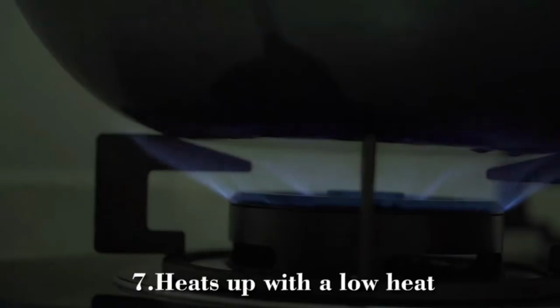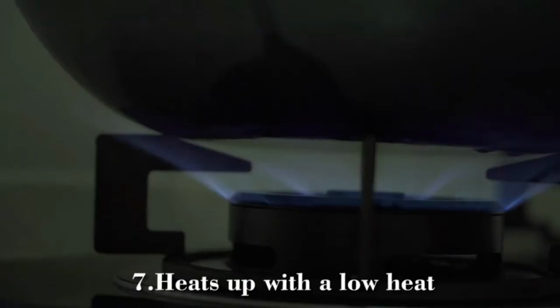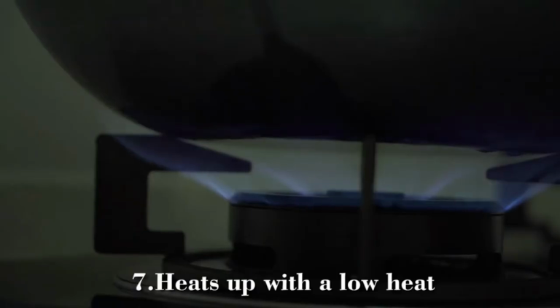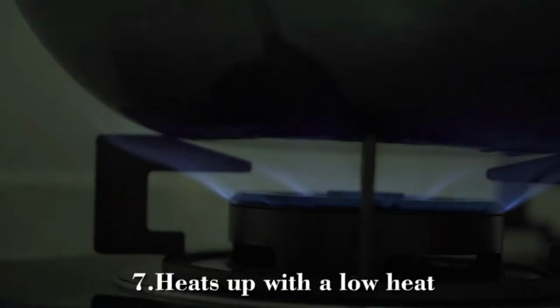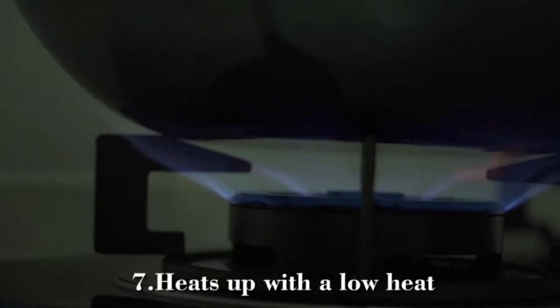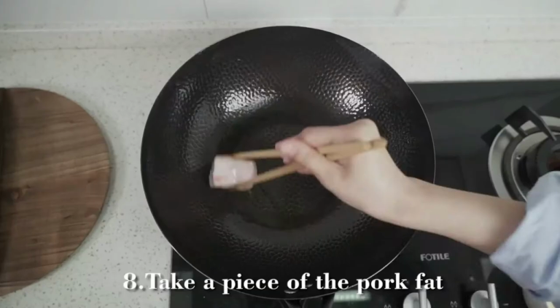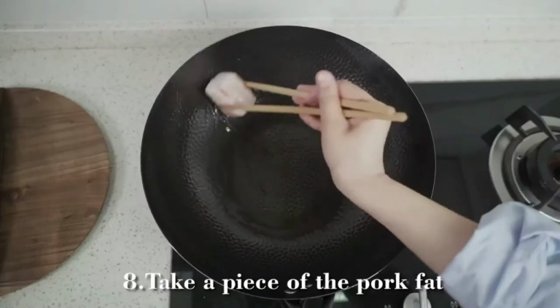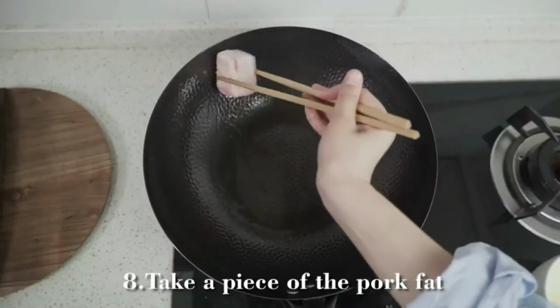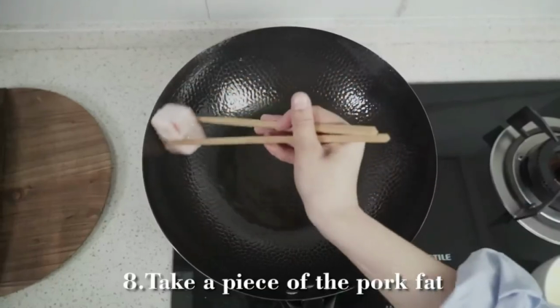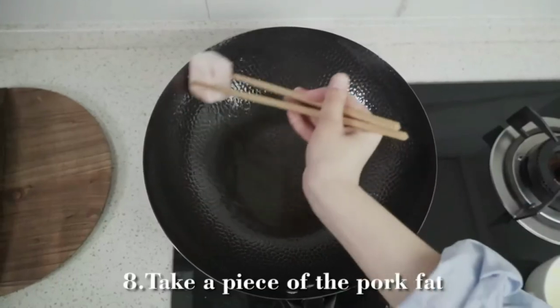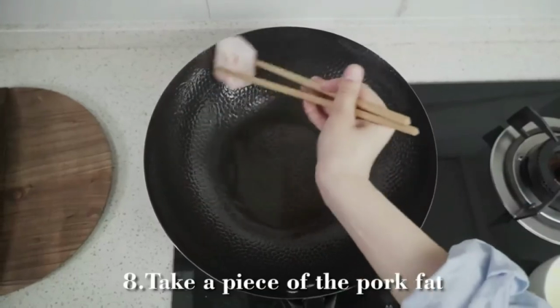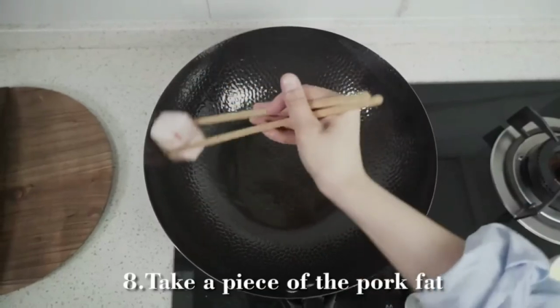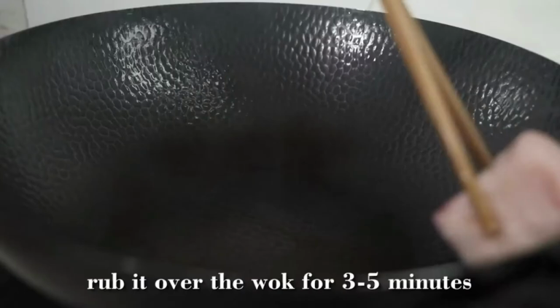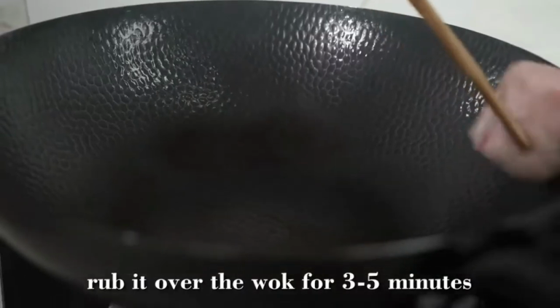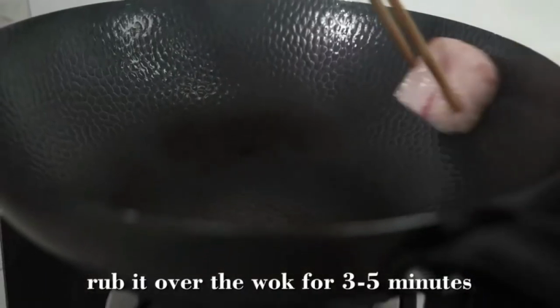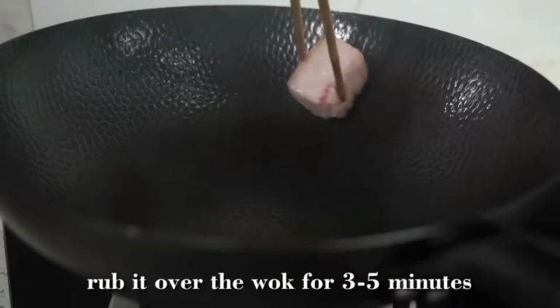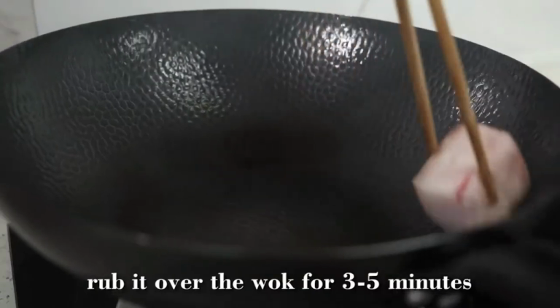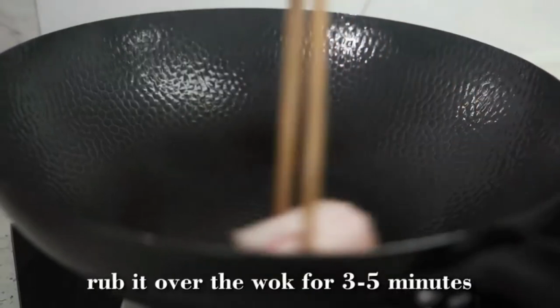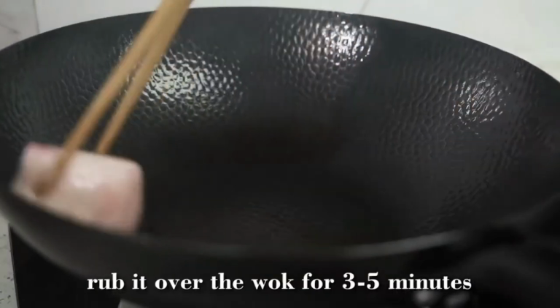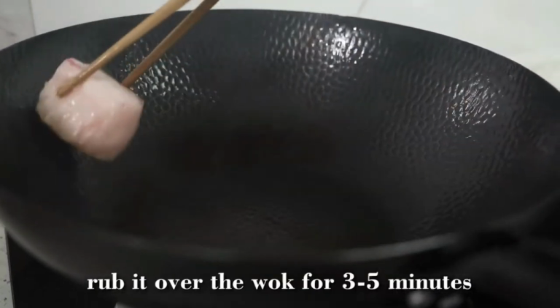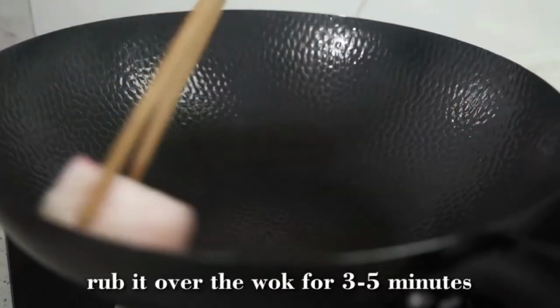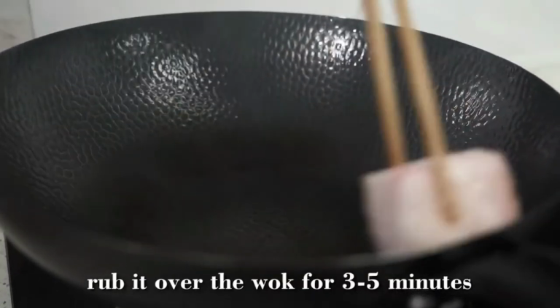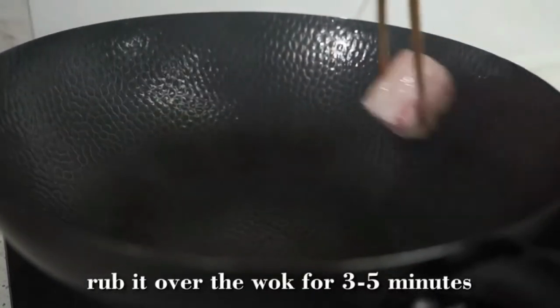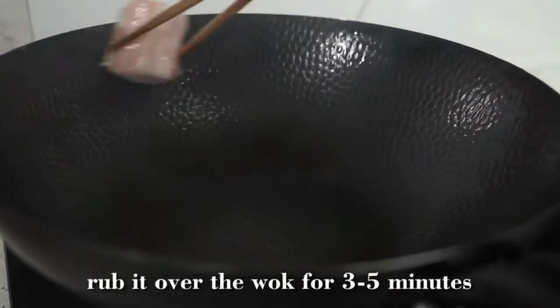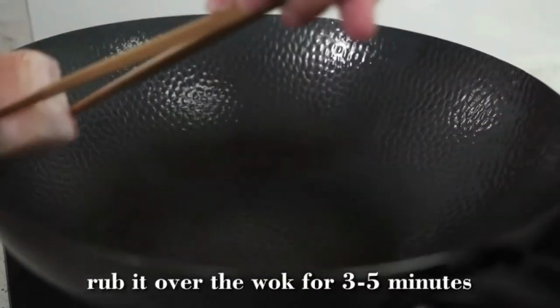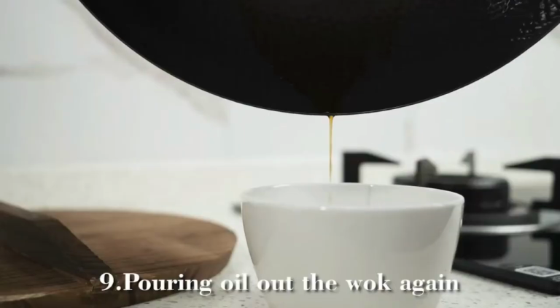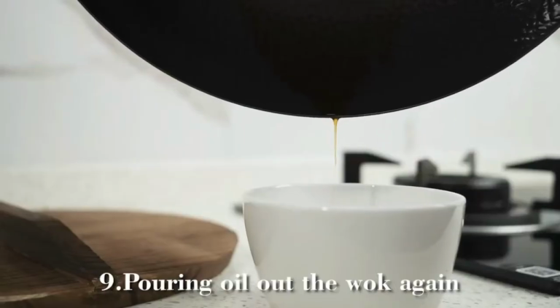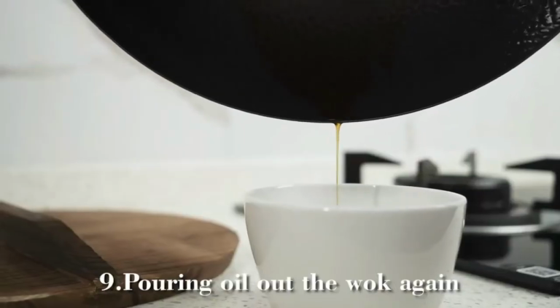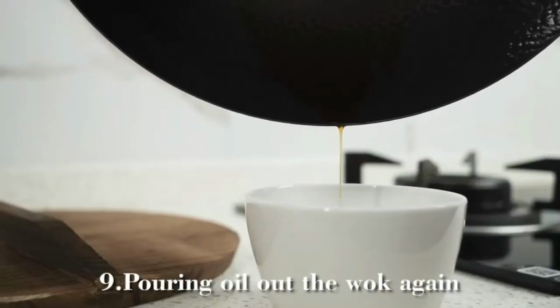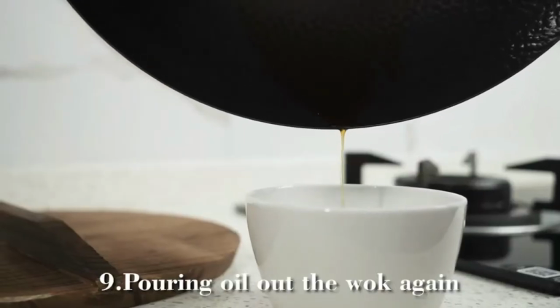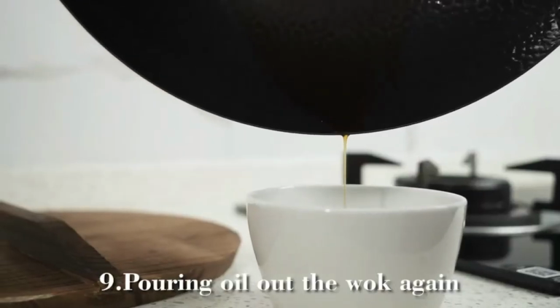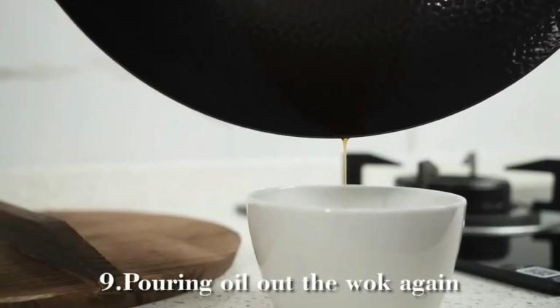Switch to a low heat. Take a piece of pork fat and rub it over the wok for 3 to 5 minutes, then pour the oil out of the wok again.